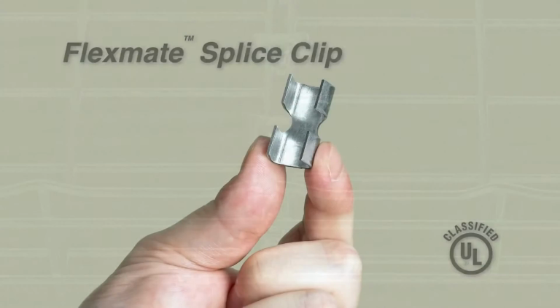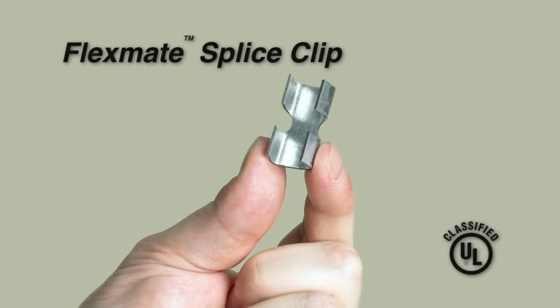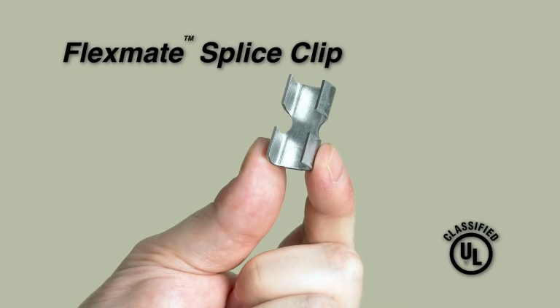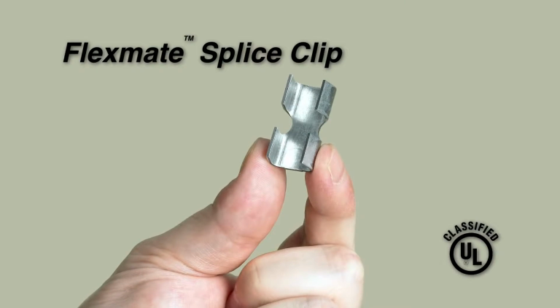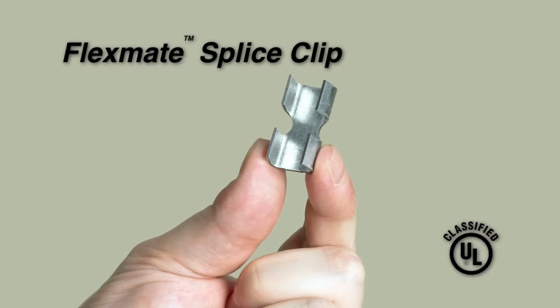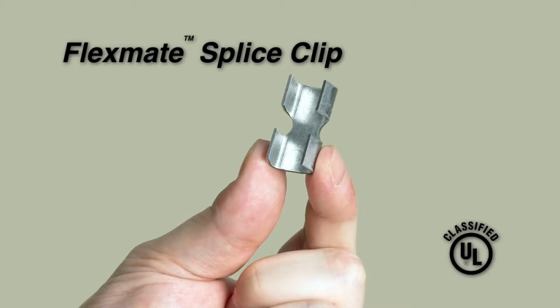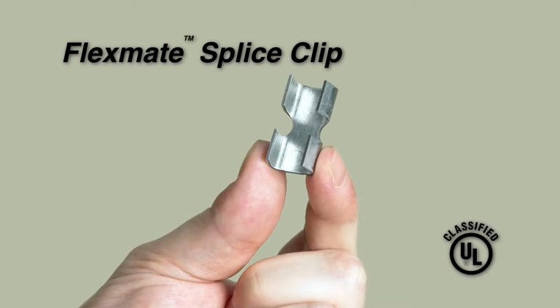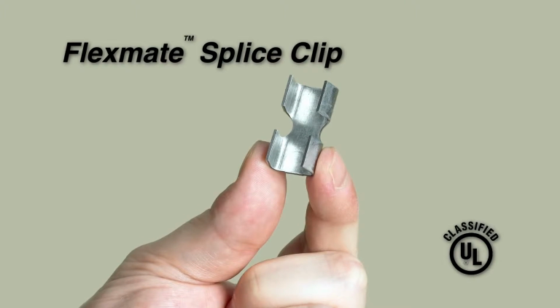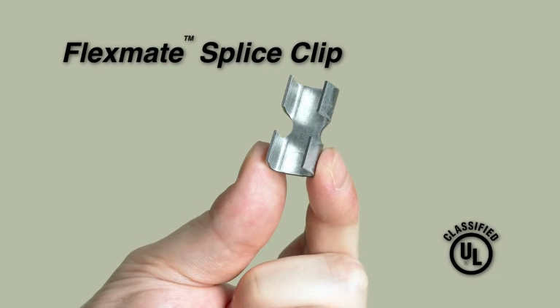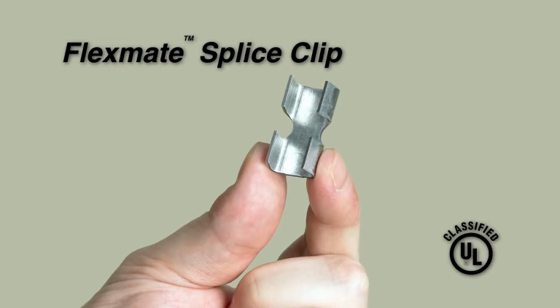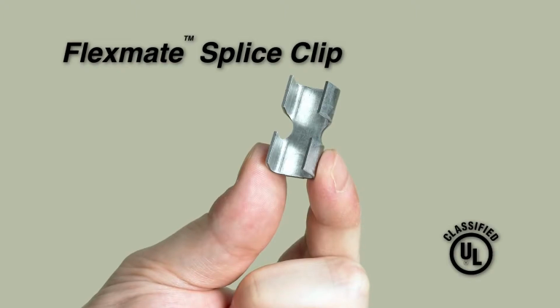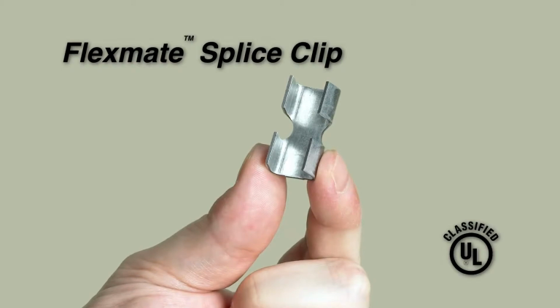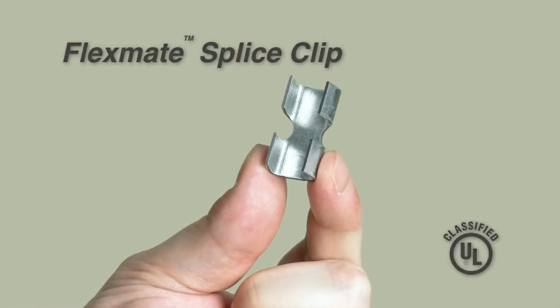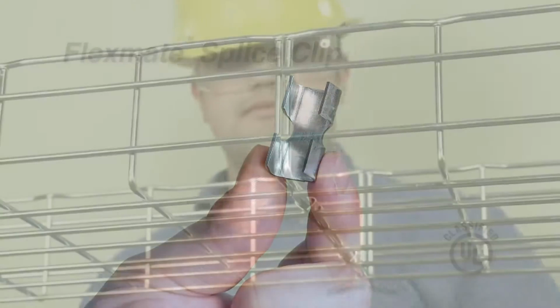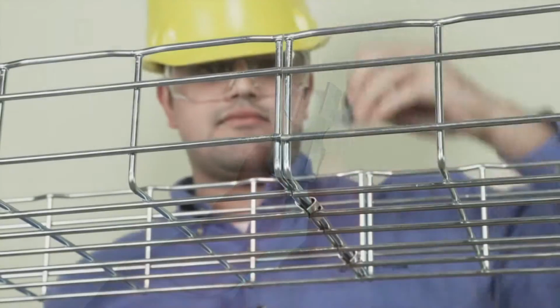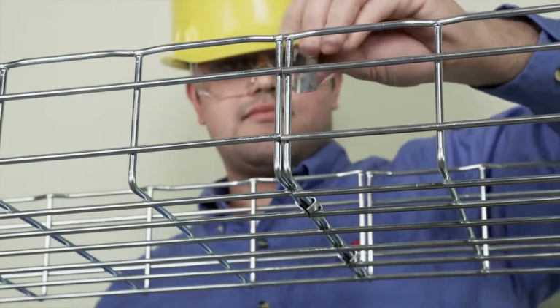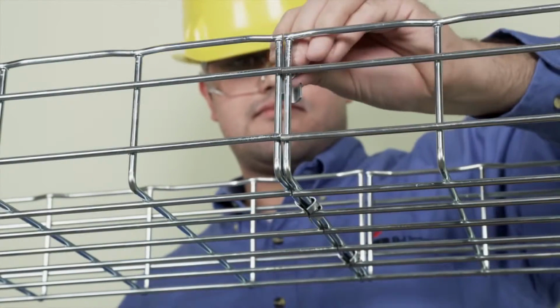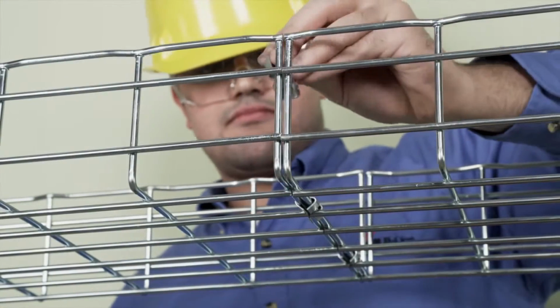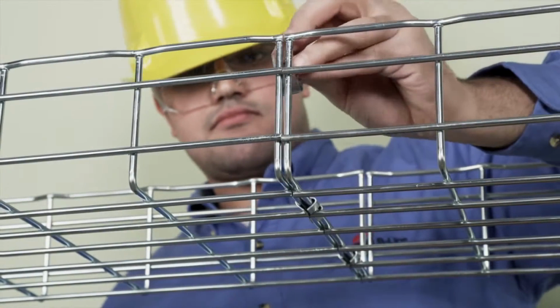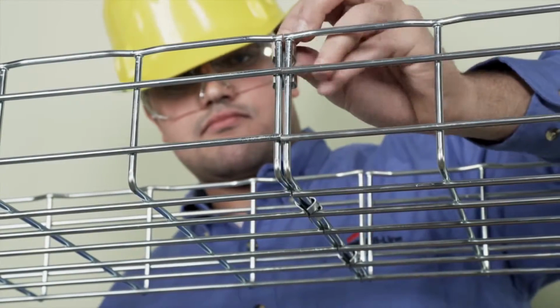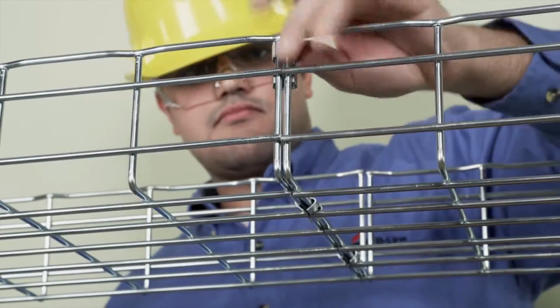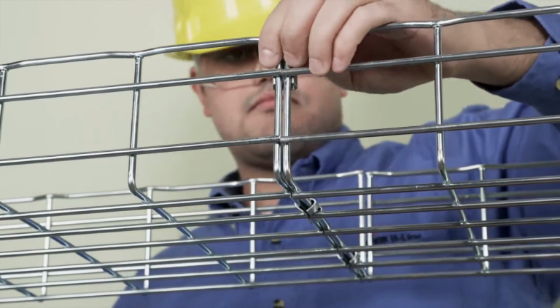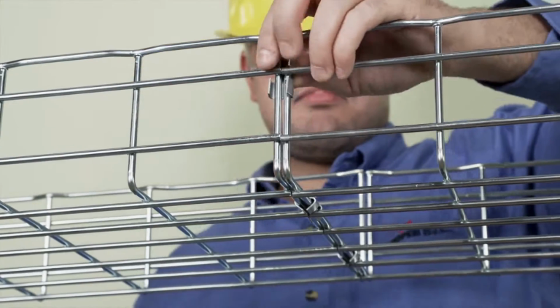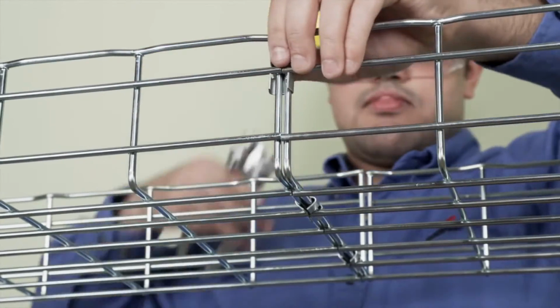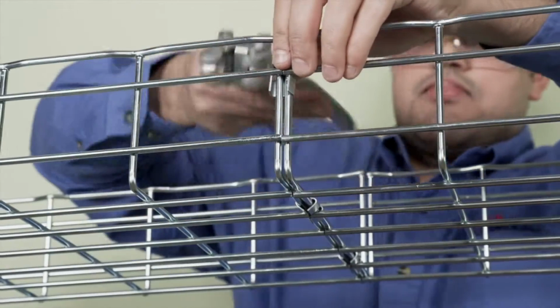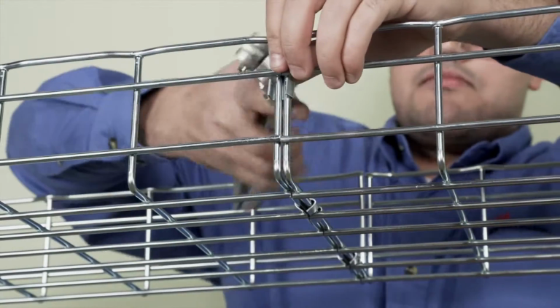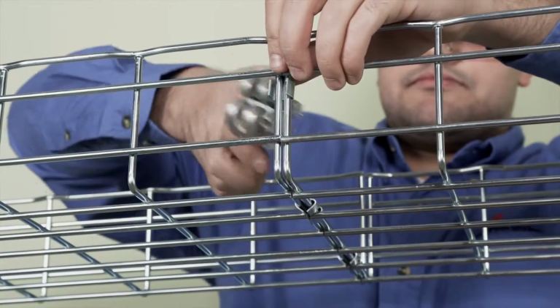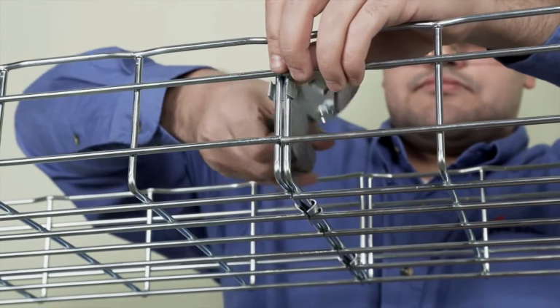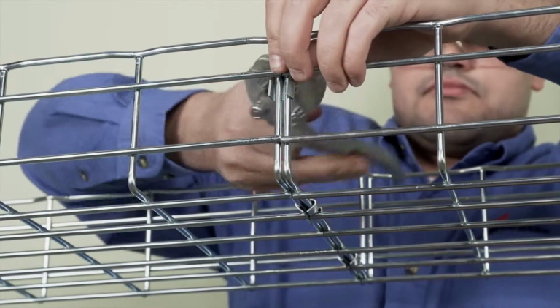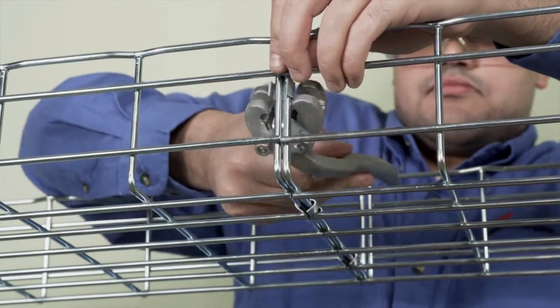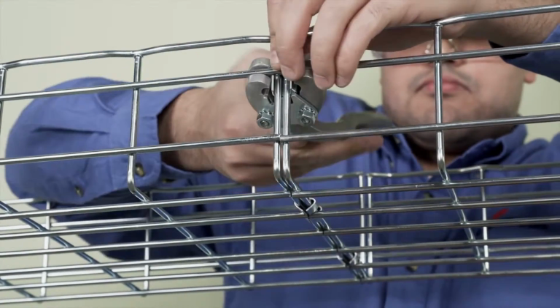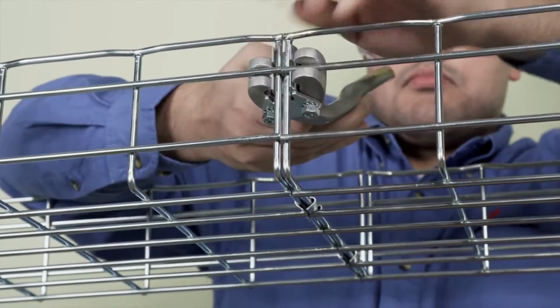For permanent tray splicing, use Cooper B-Line's FlexMate splice system and specially designed FlexMate crimping tool. To splice, place the FlexMate splice clip over the two tray sections end wires and crimp the splice plate permanently into position.